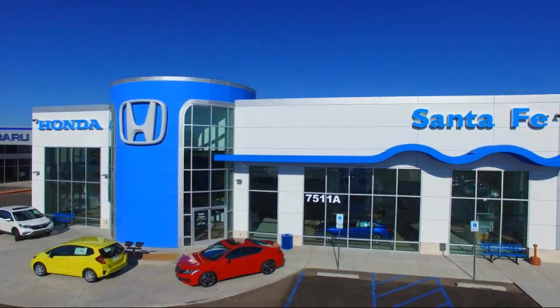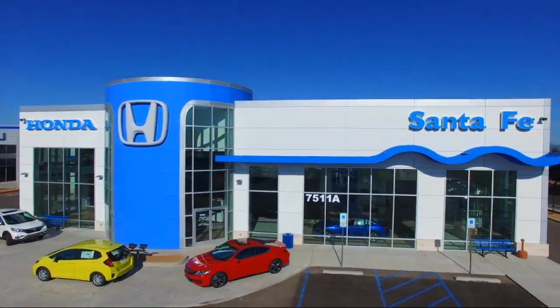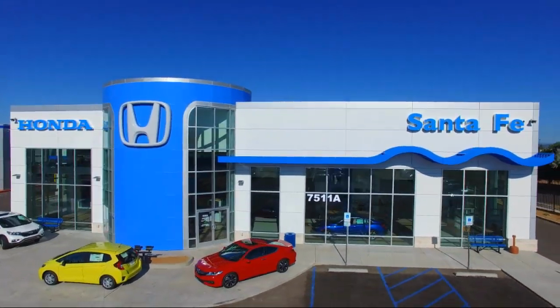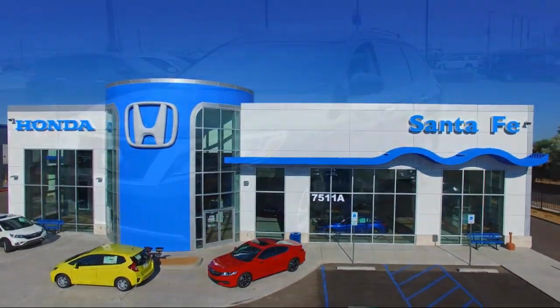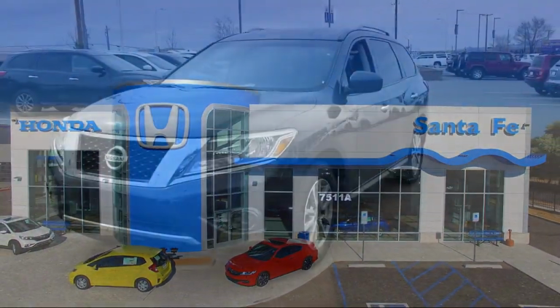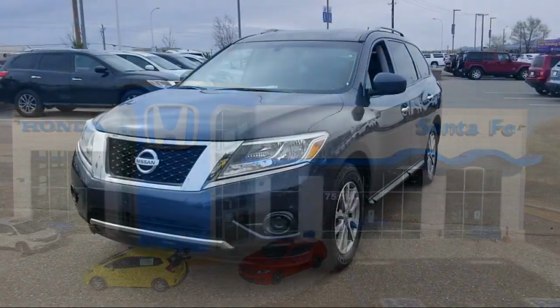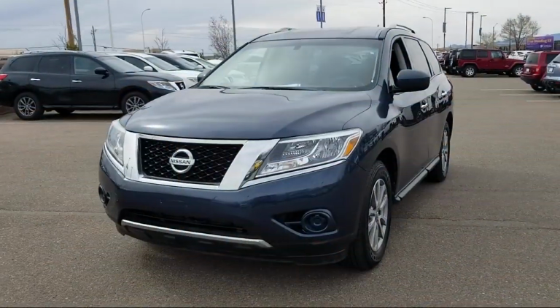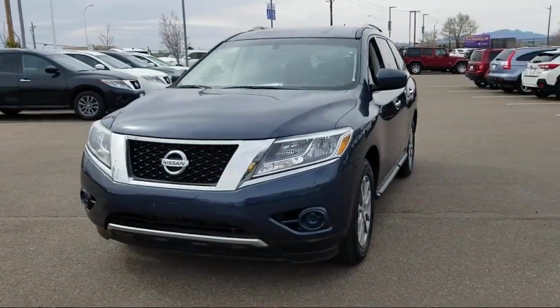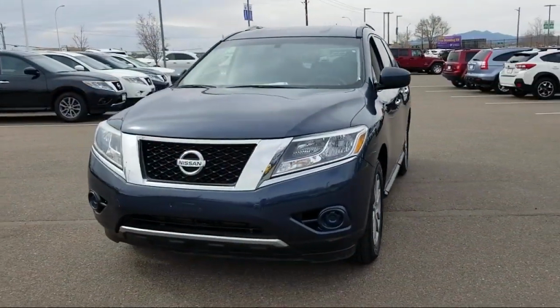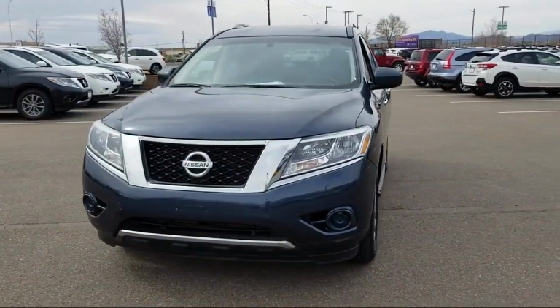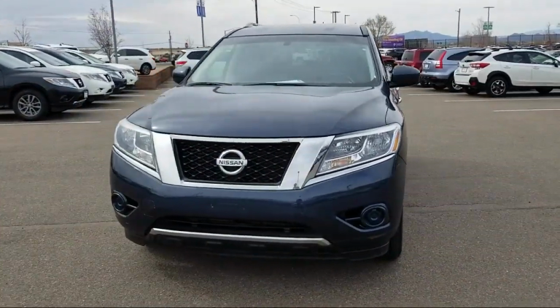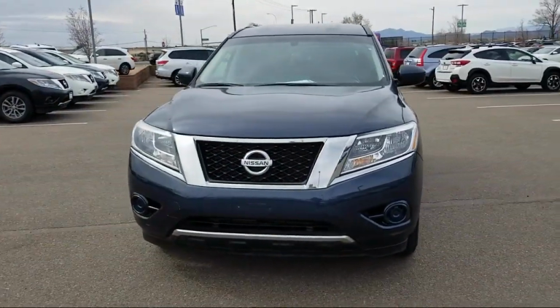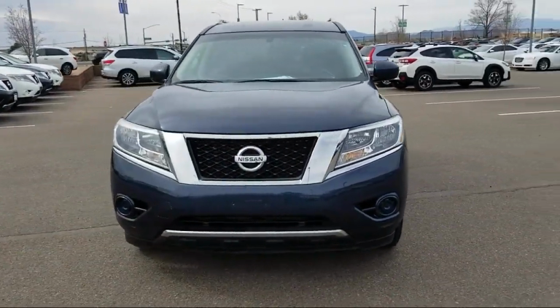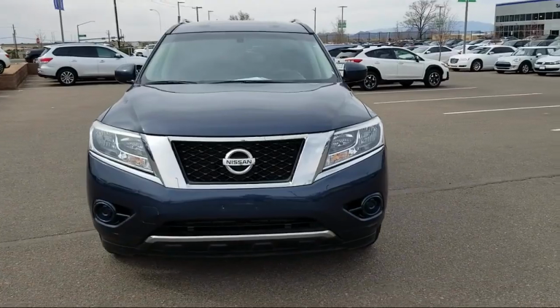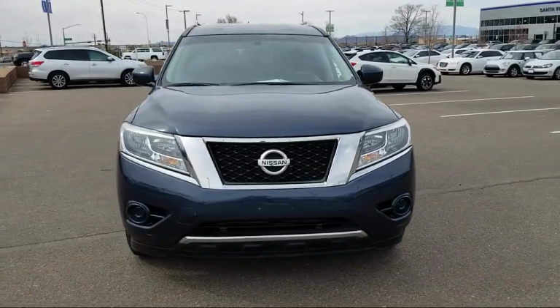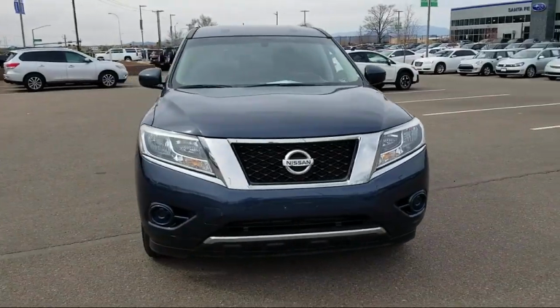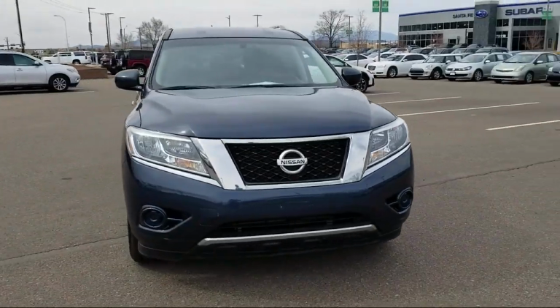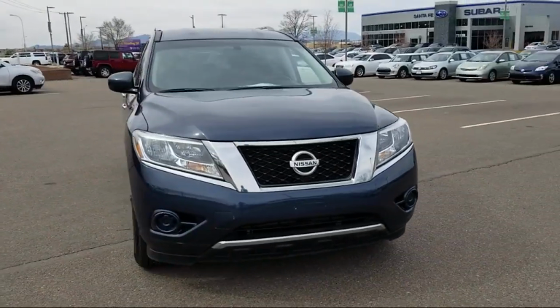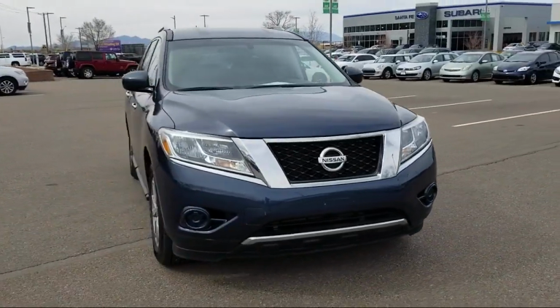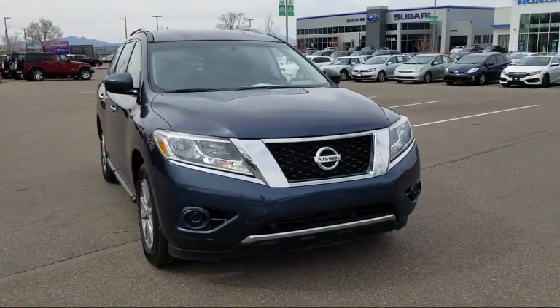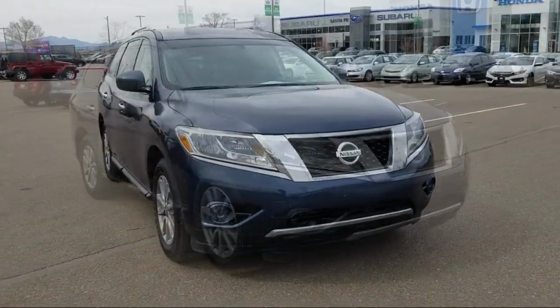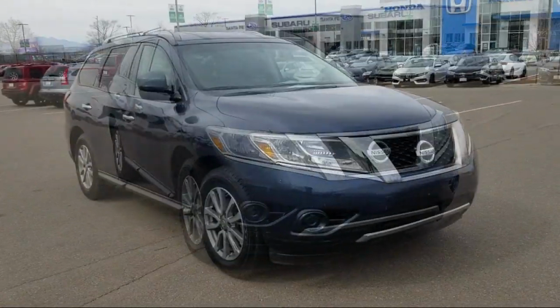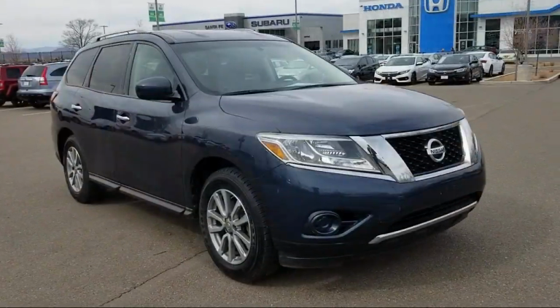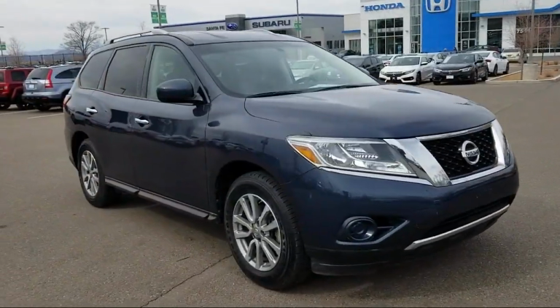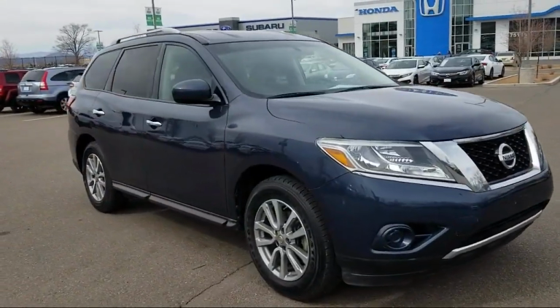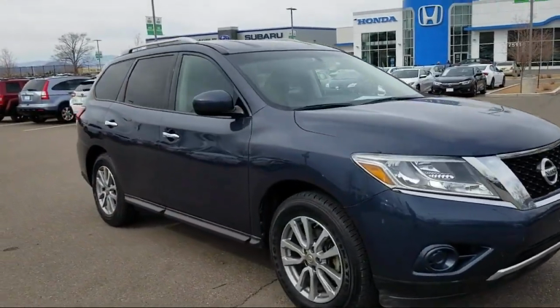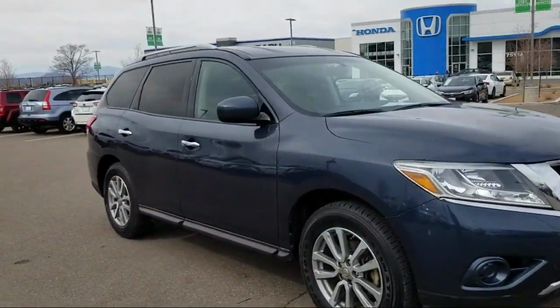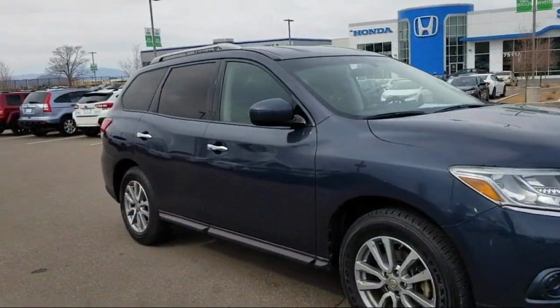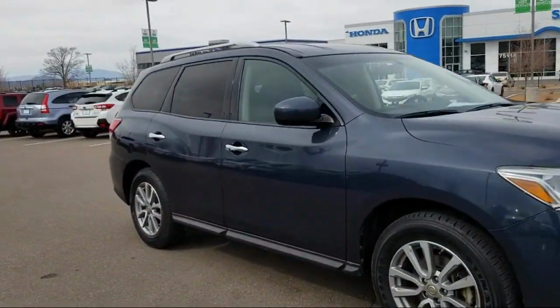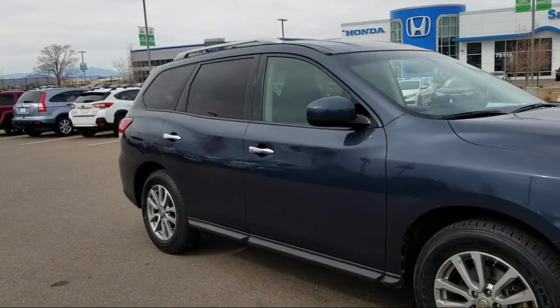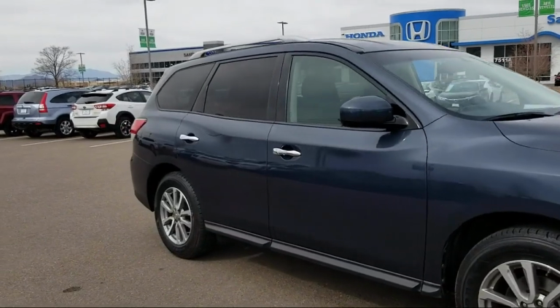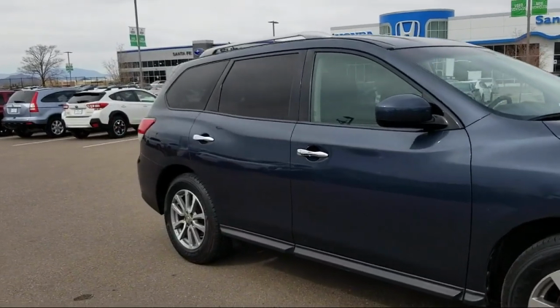It comes equipped with third row seating, rear spoiler, alloy wheels, roof rack, keyless entry, tire pressure monitoring system, and air conditioning.